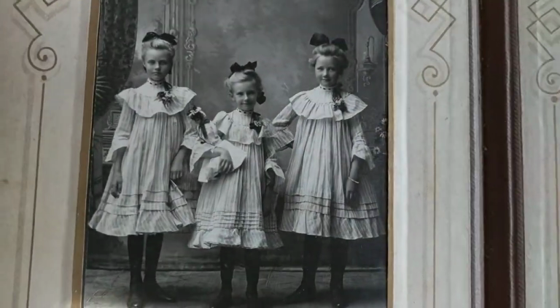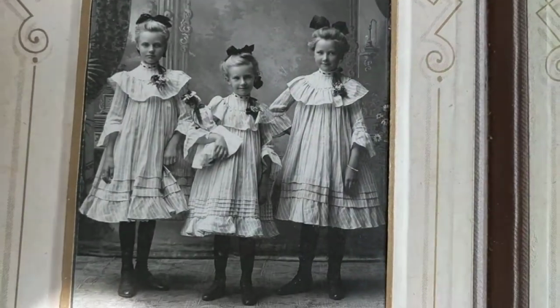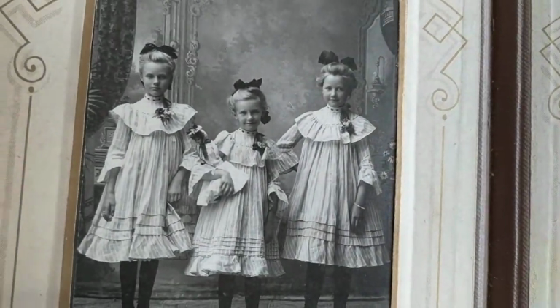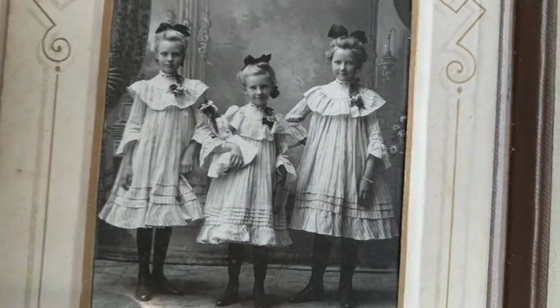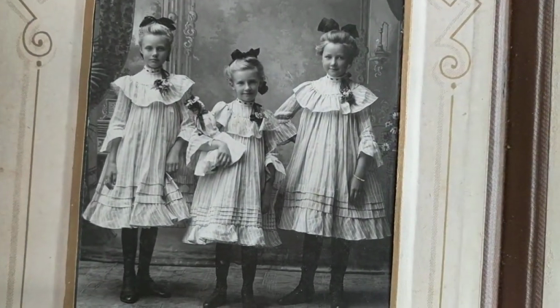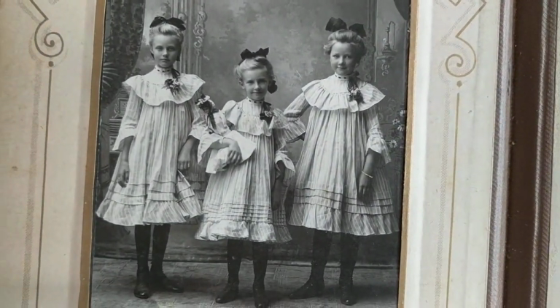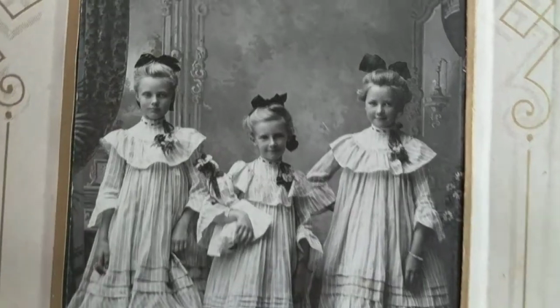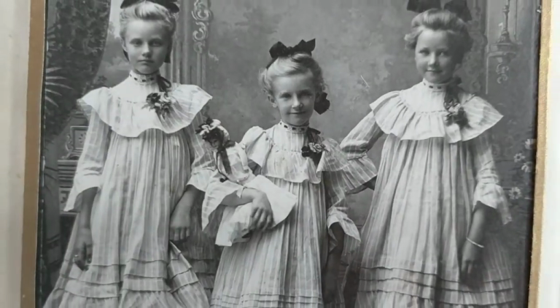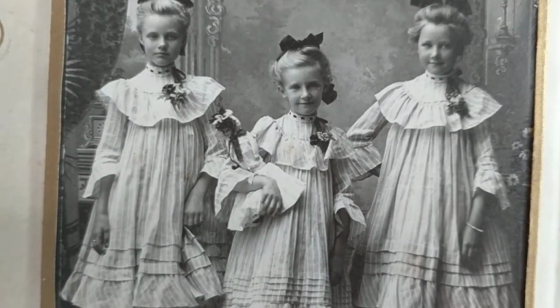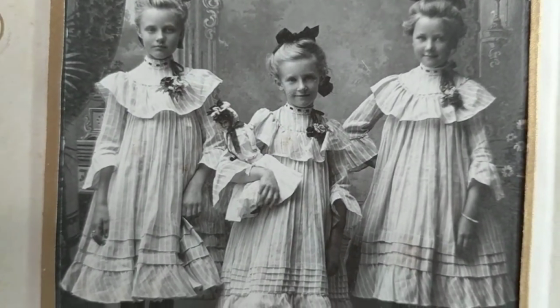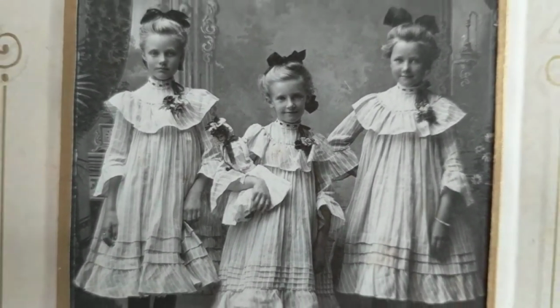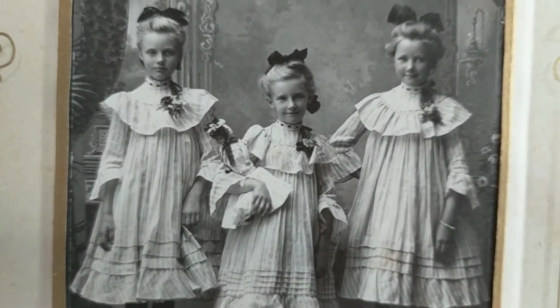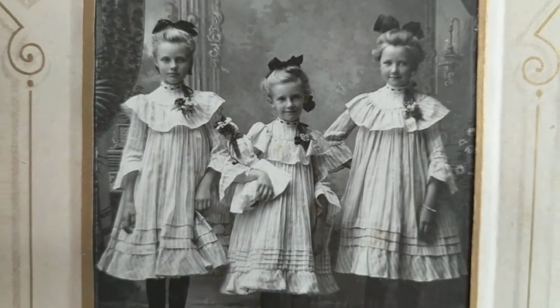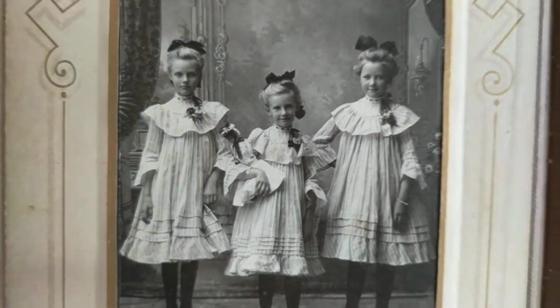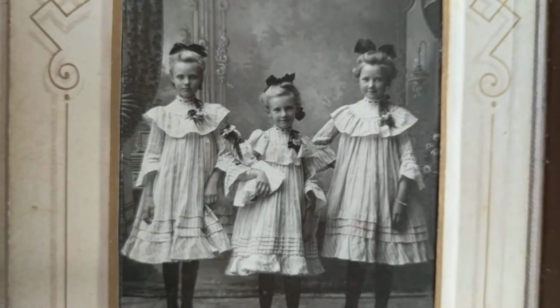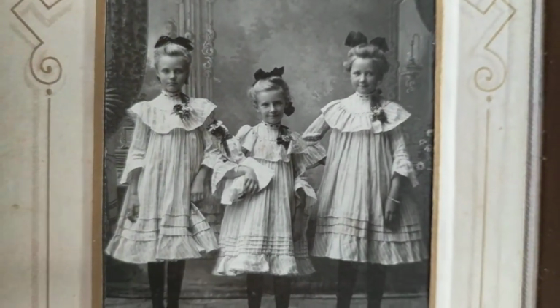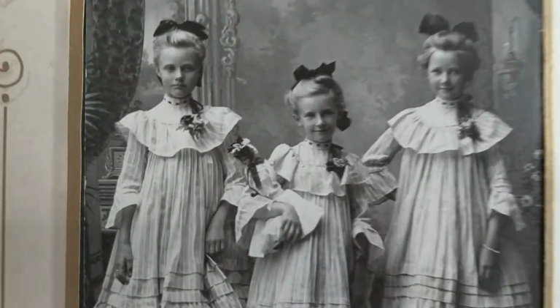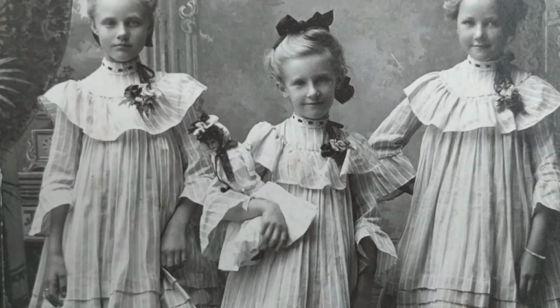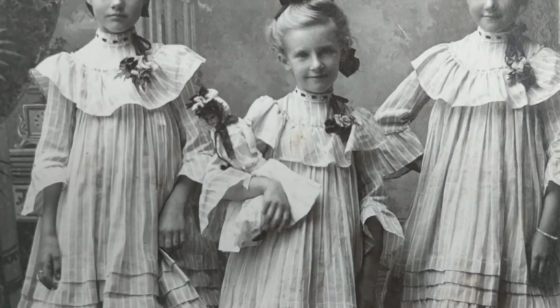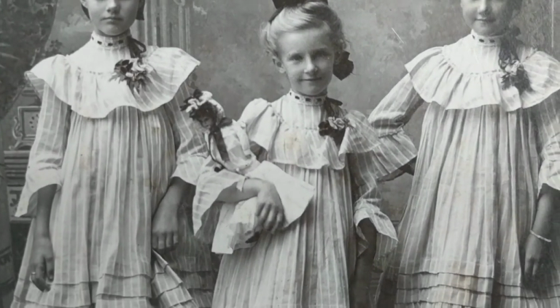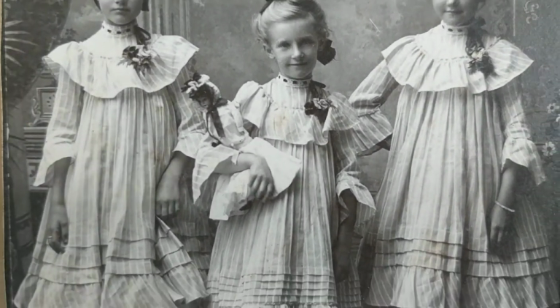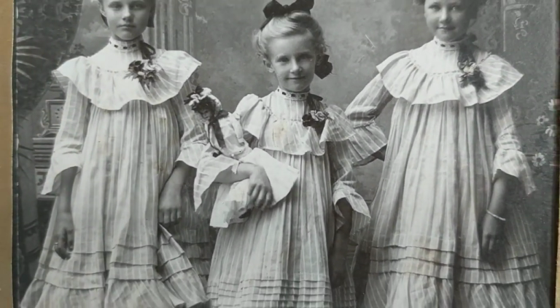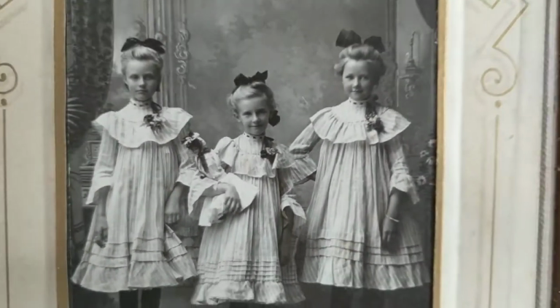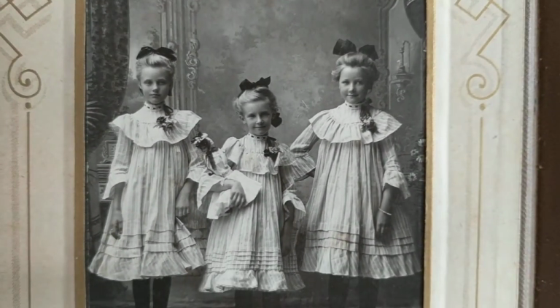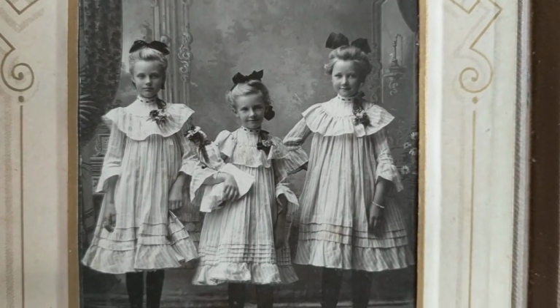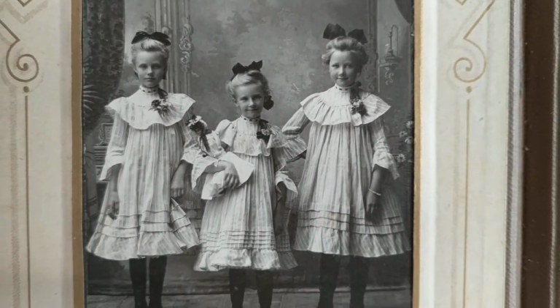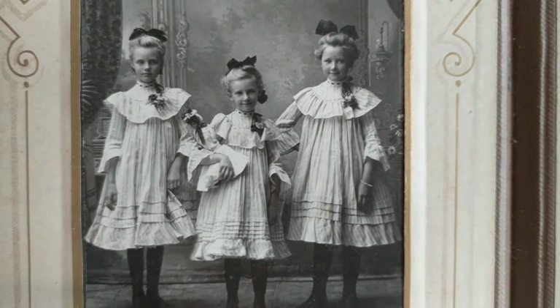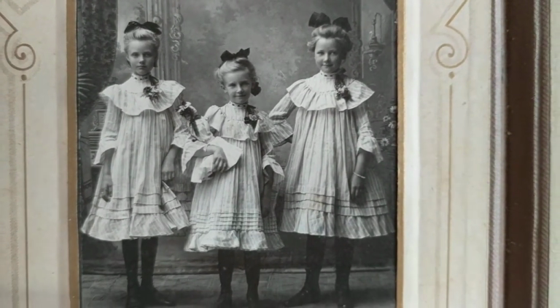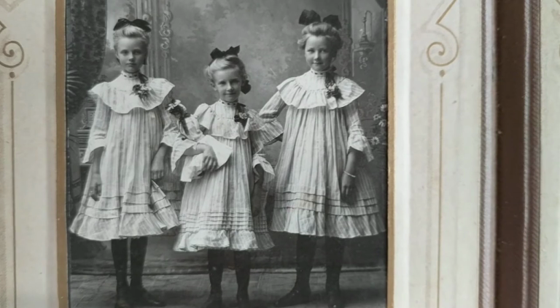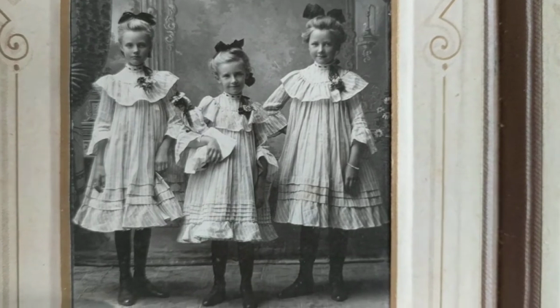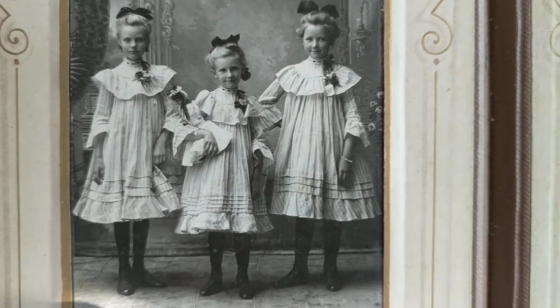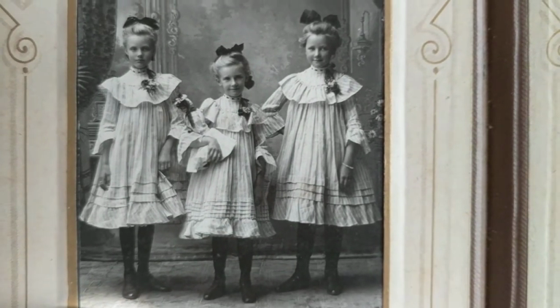That's a great one. She's holding a little doll — and I collect antique German bisque dolls, and that's what that looks like to me. It's probably turn of the century, 1910 perhaps.